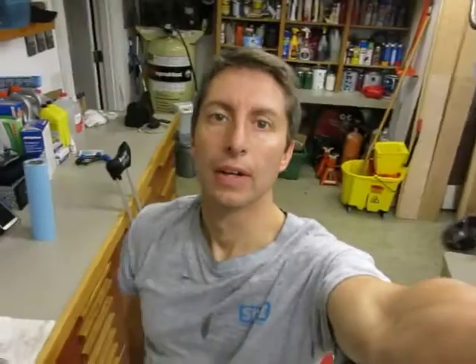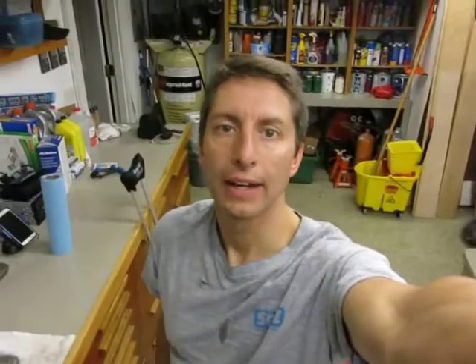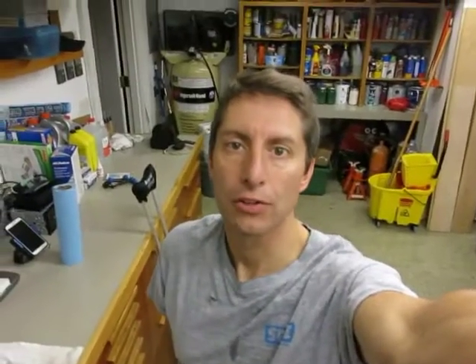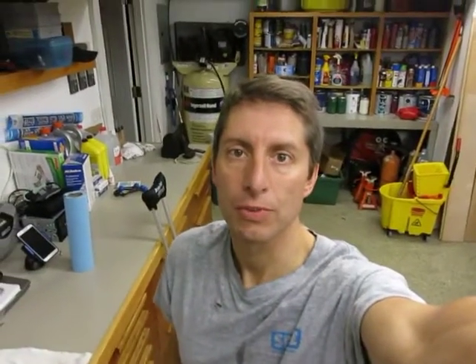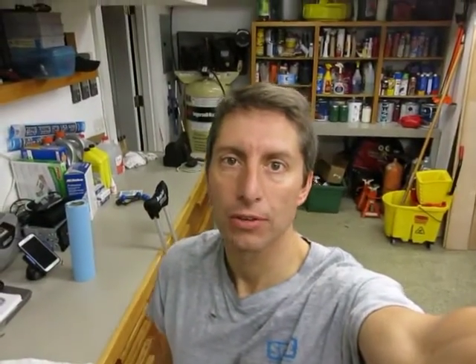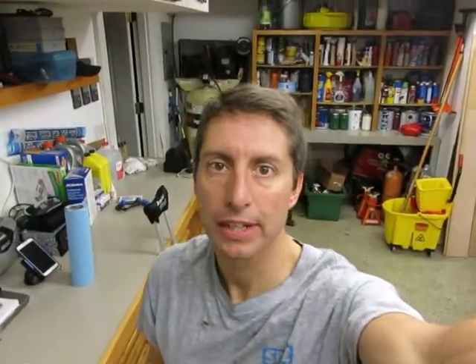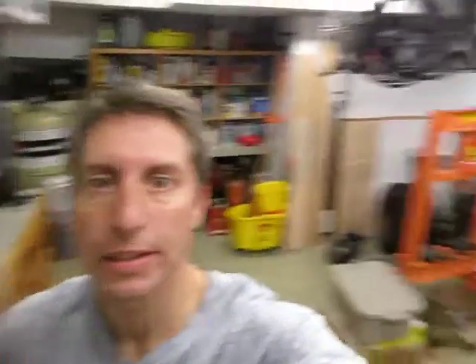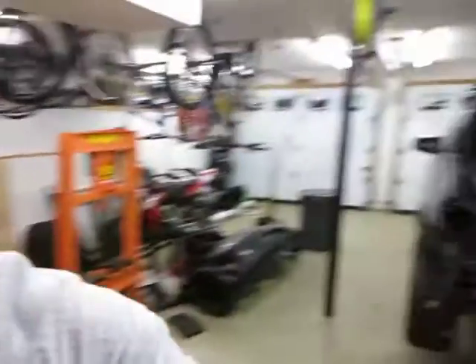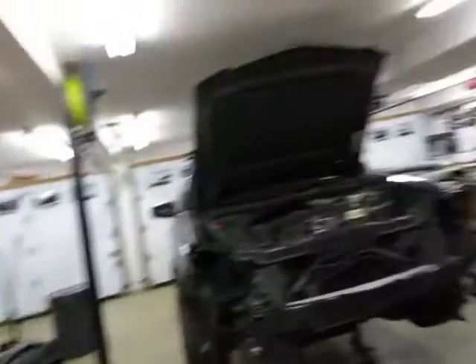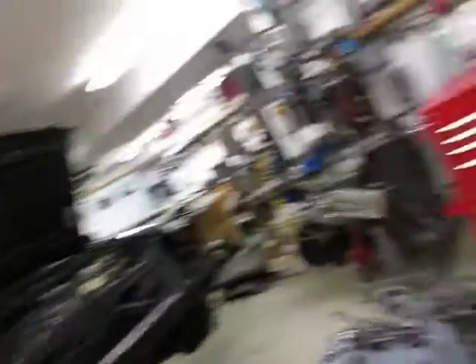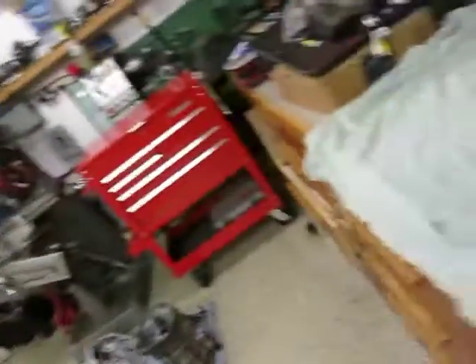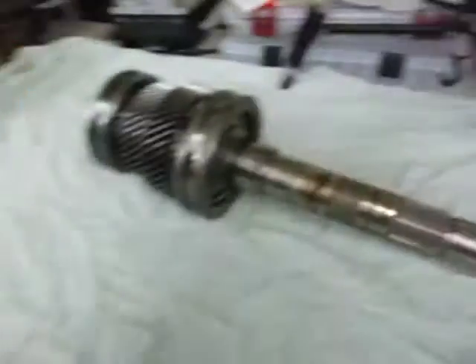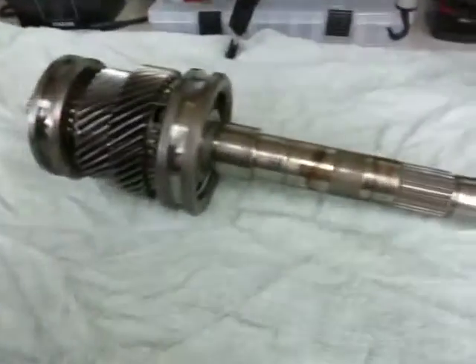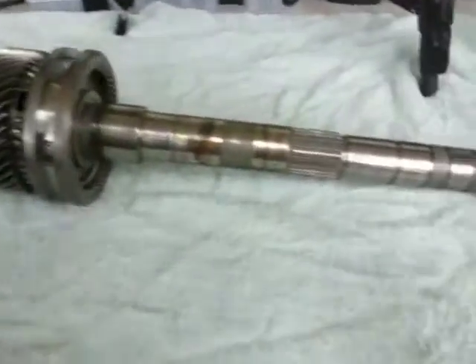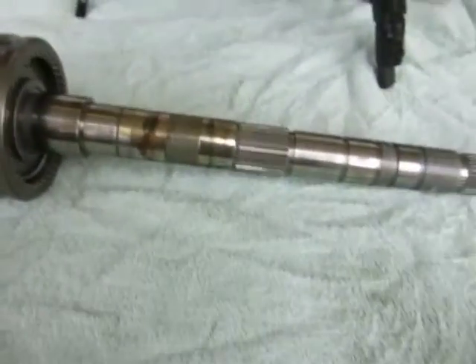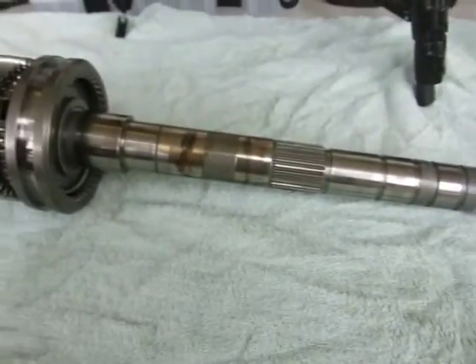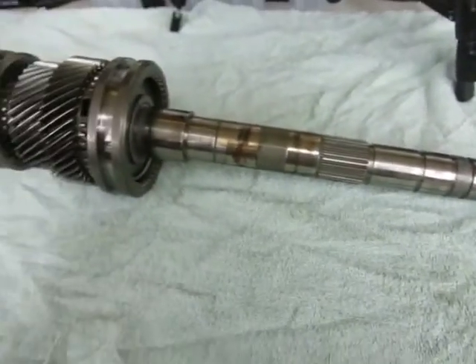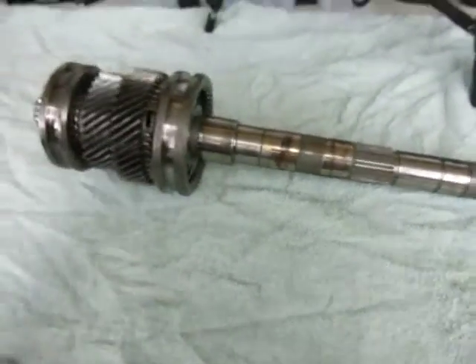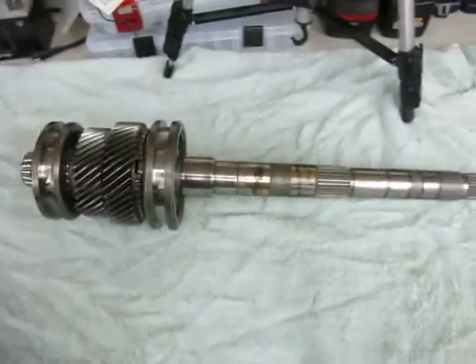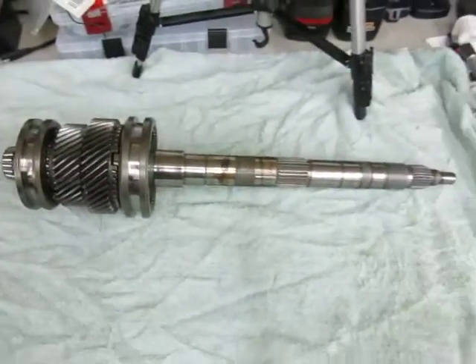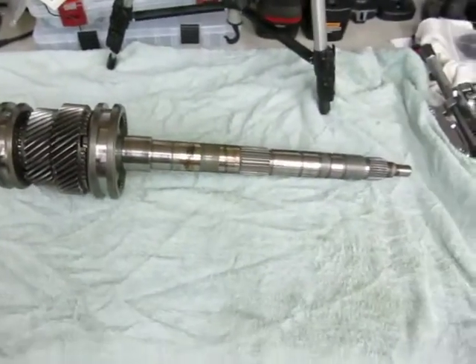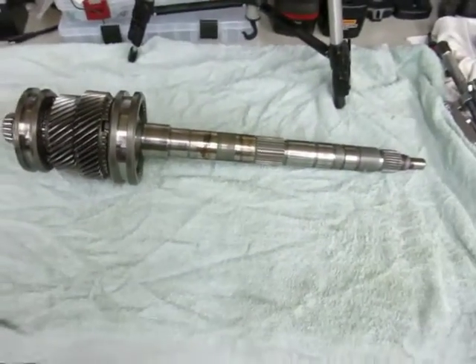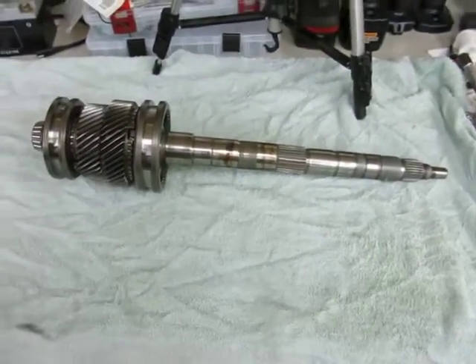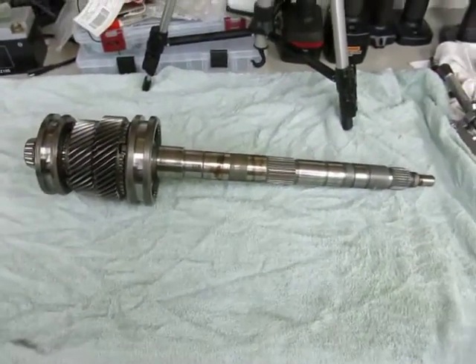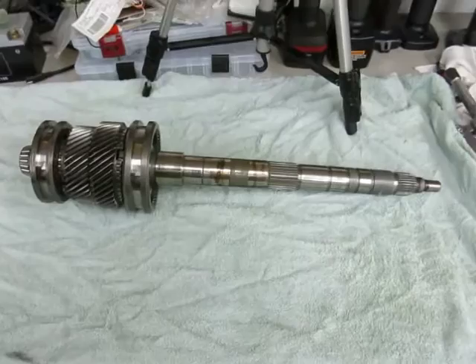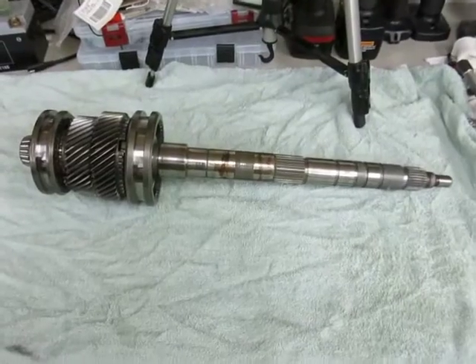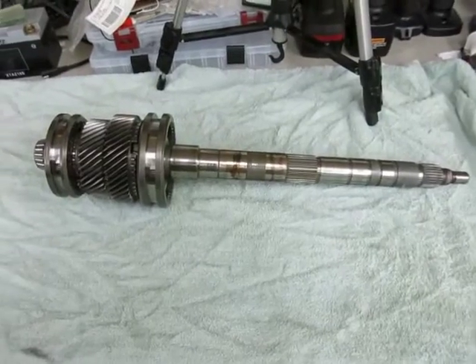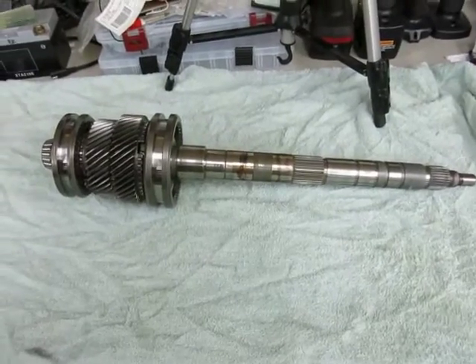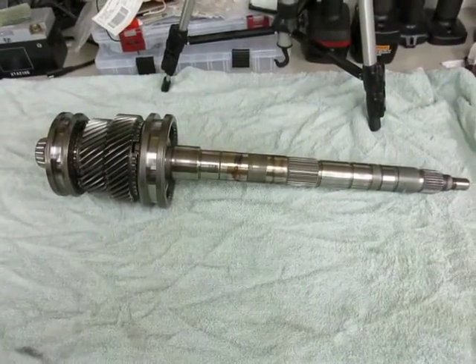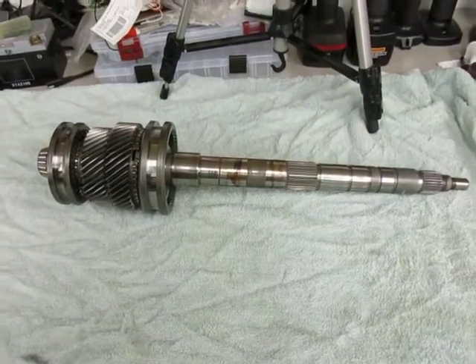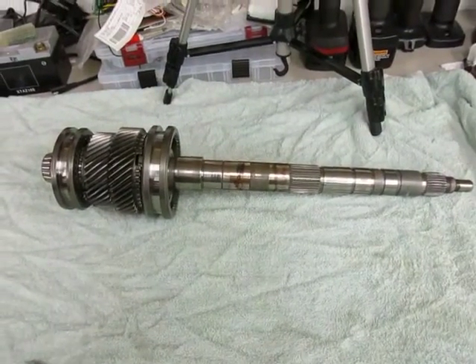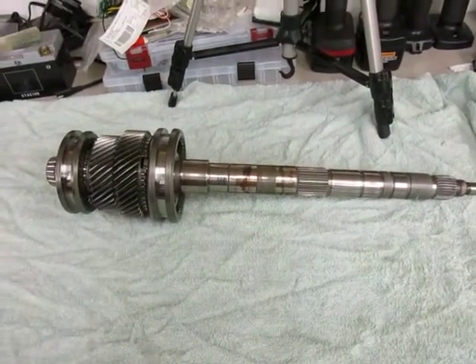Hi, it's Chris from Slide Wheel Racing again, and in this section of the video we are going to start working on tearing down the internals of the transmission.